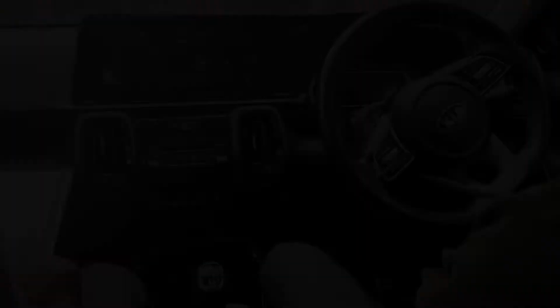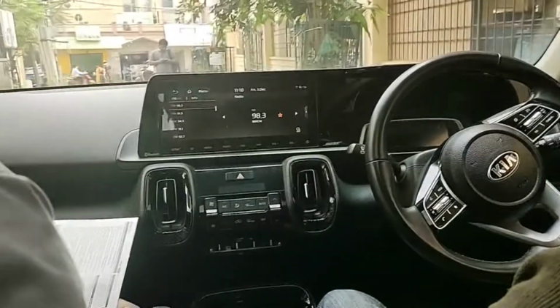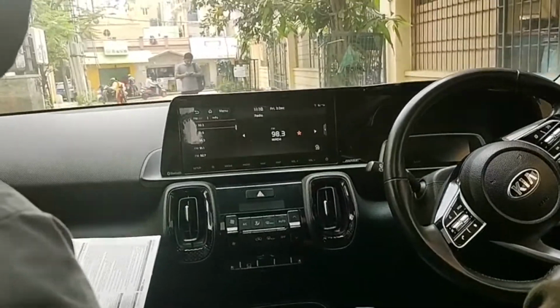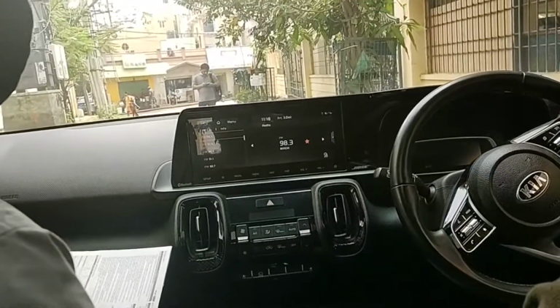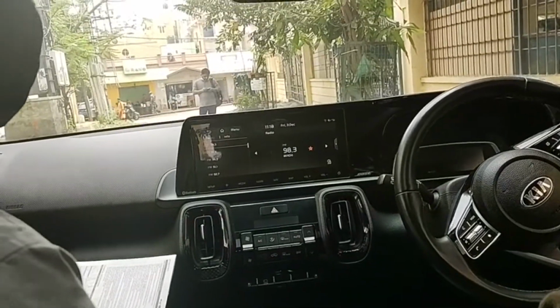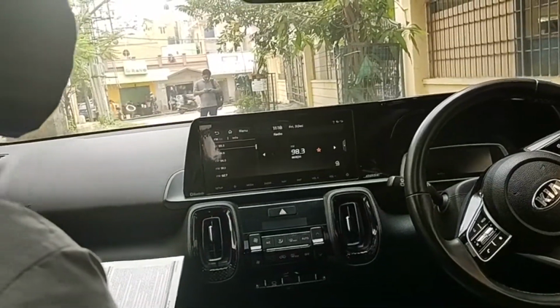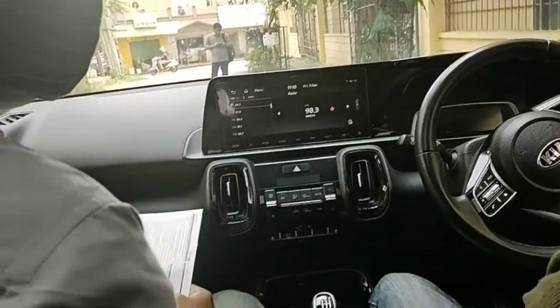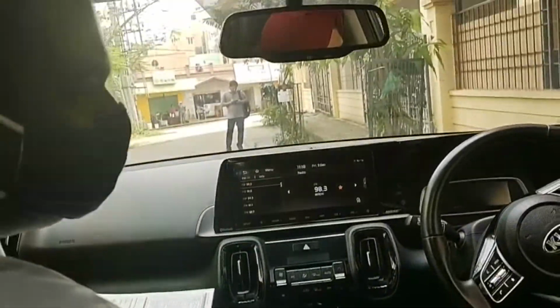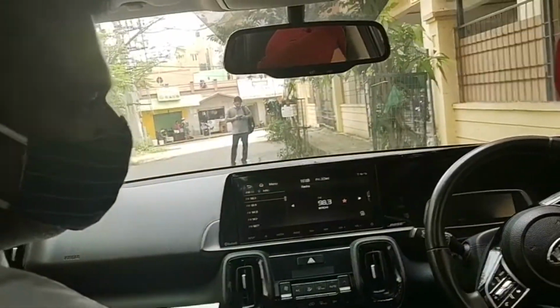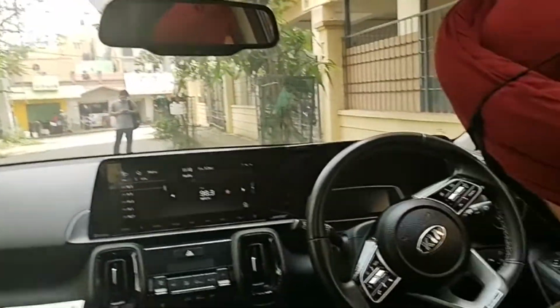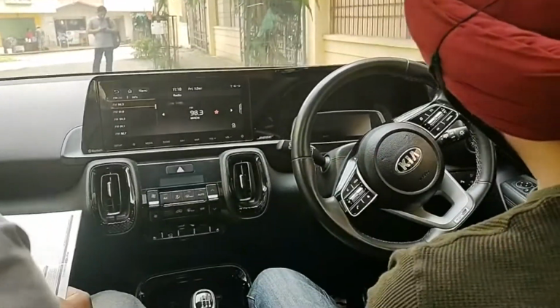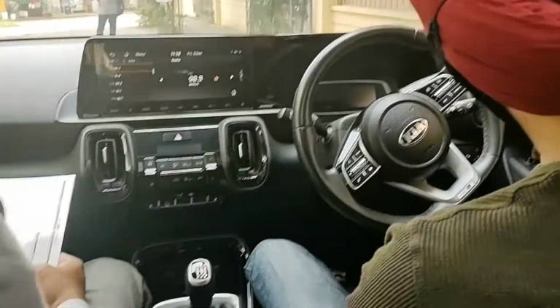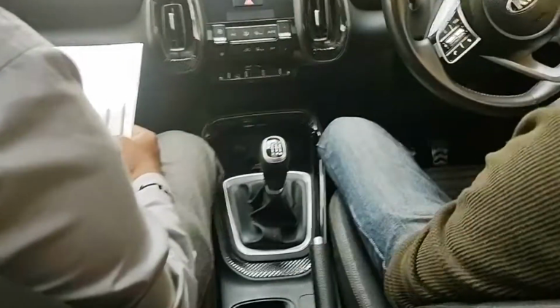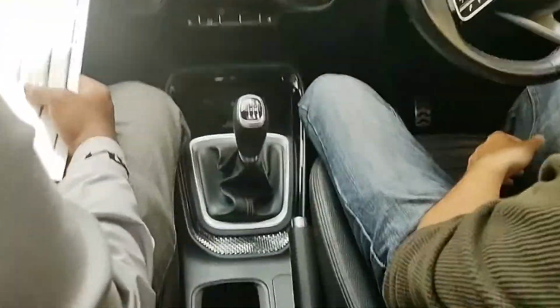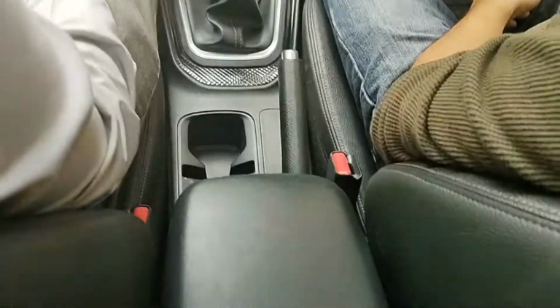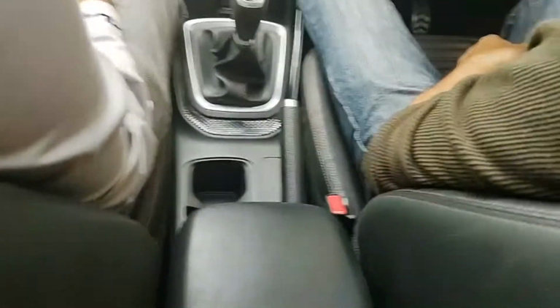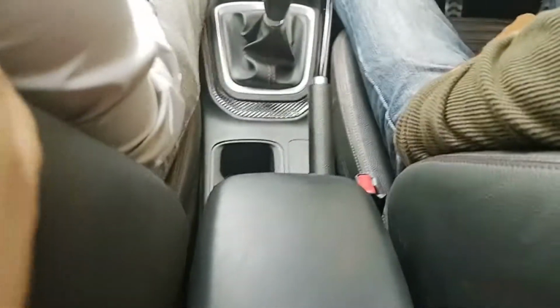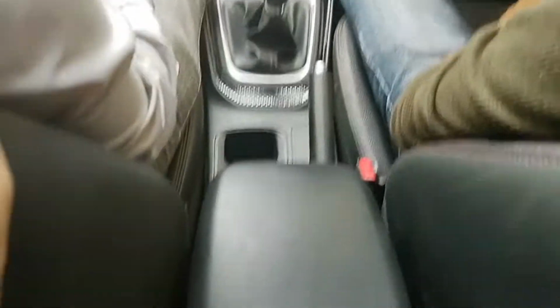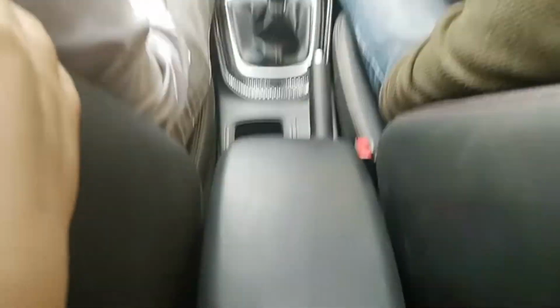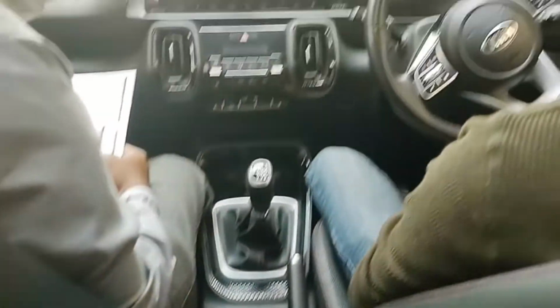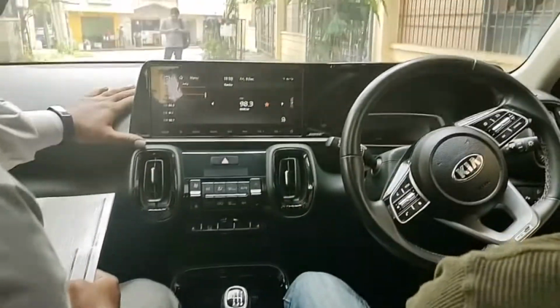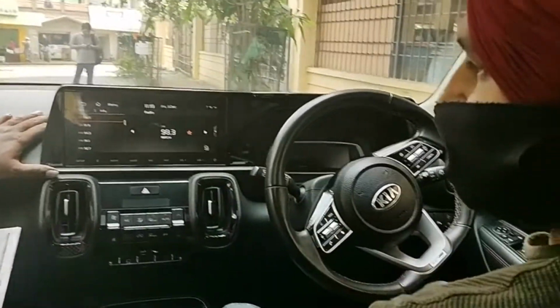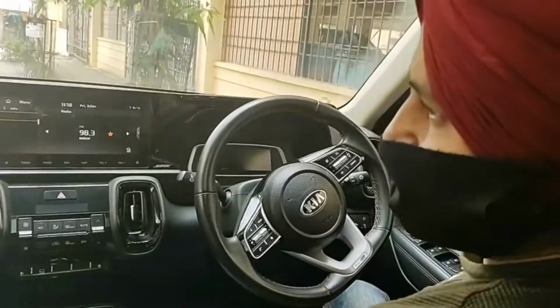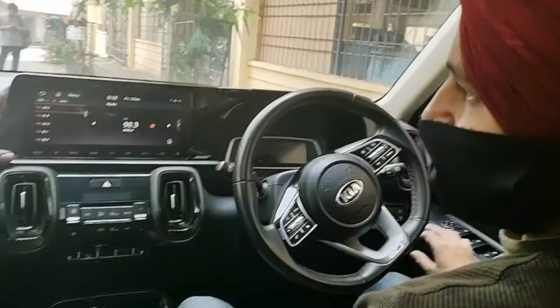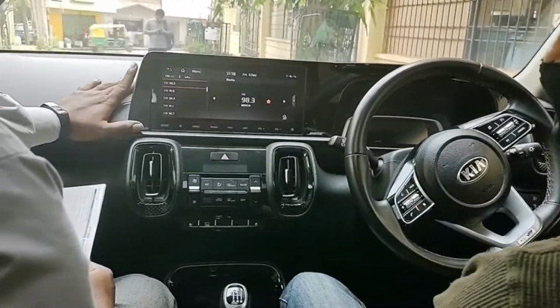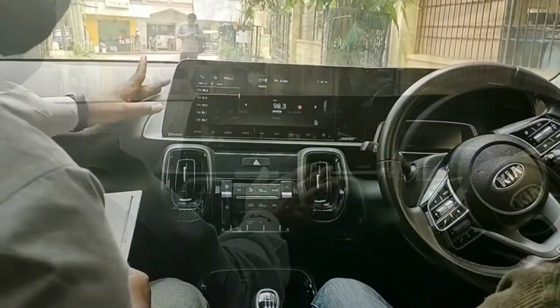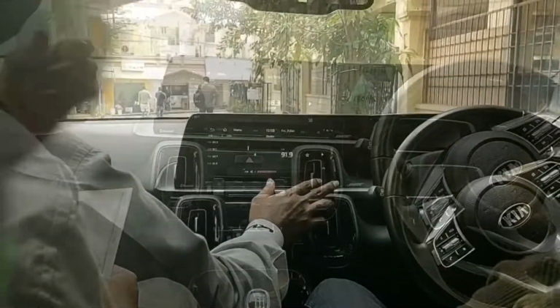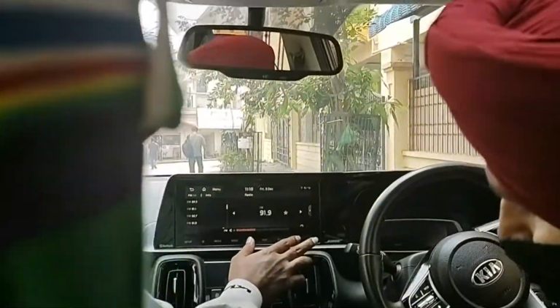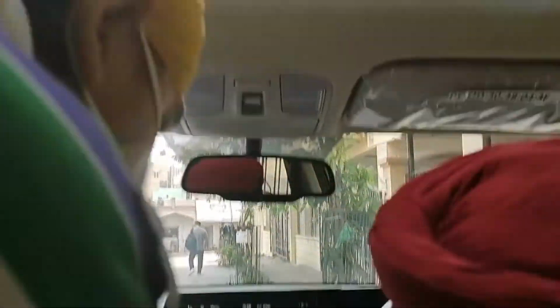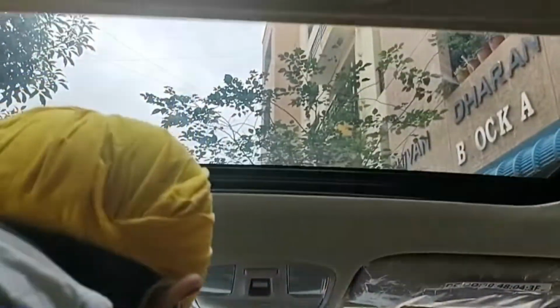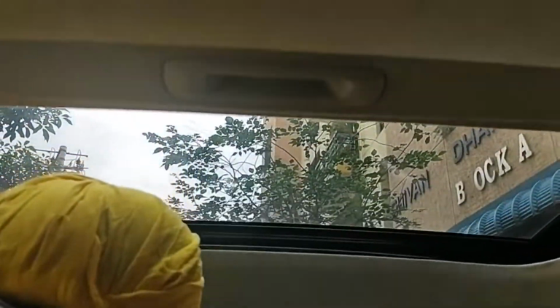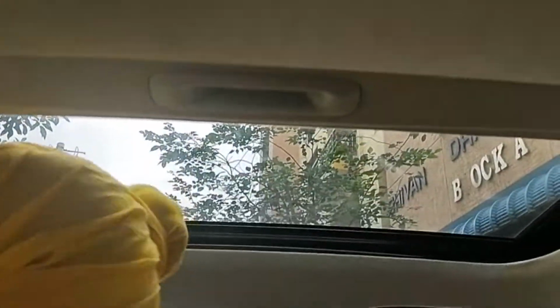Welcome everybody. This video is going to be a test drive of the Kia Sonet GT-Line IMT Turbo Engine. IMT really means Intelligent Manual Transmission, and in this there's no clutch — everything else is normal.